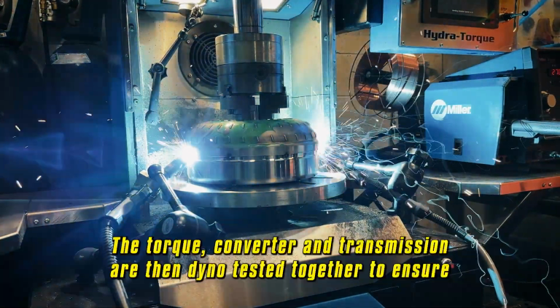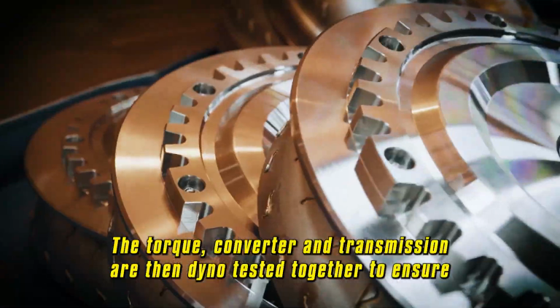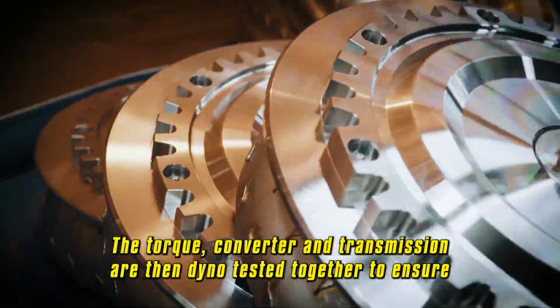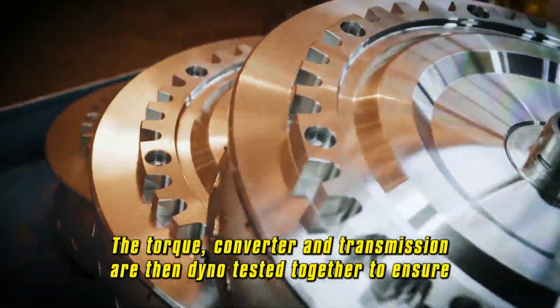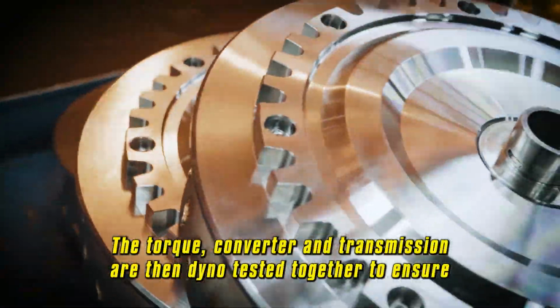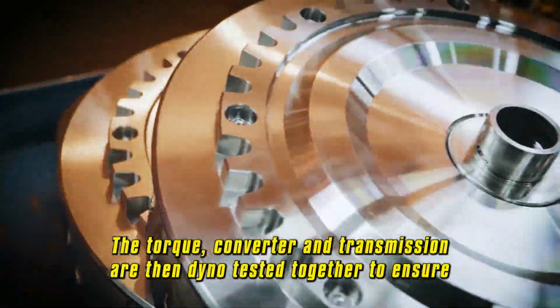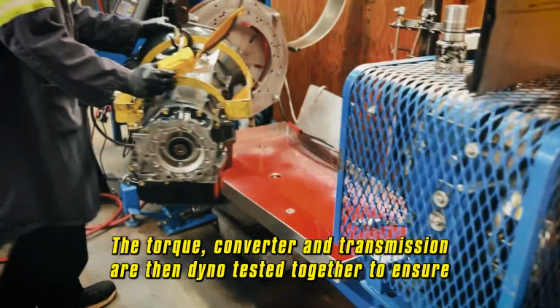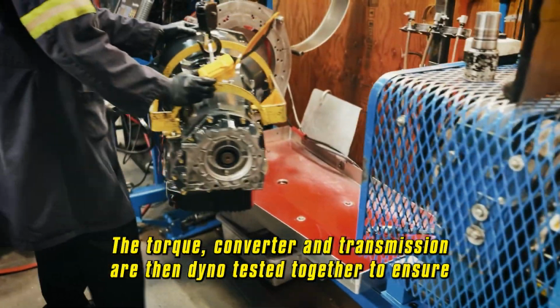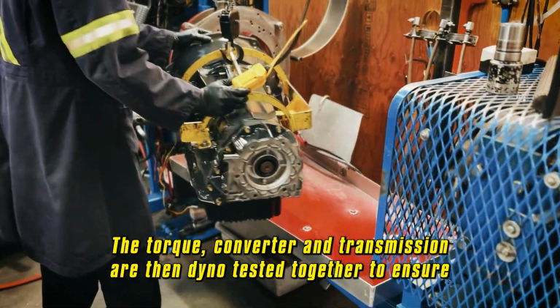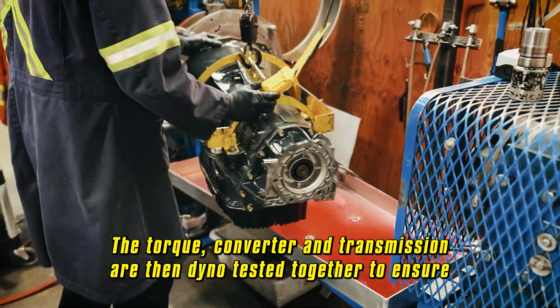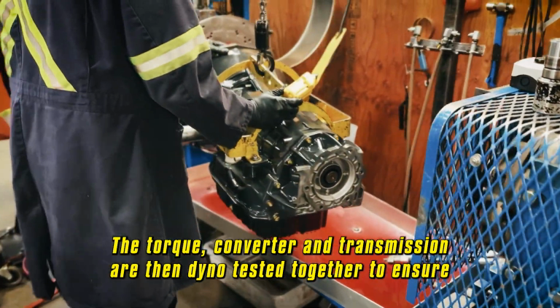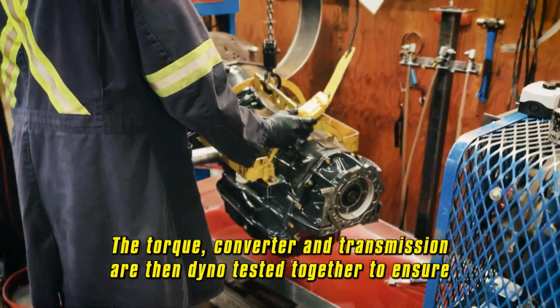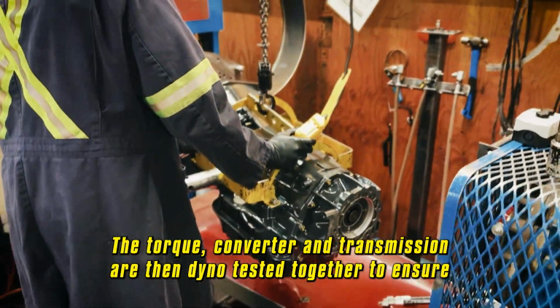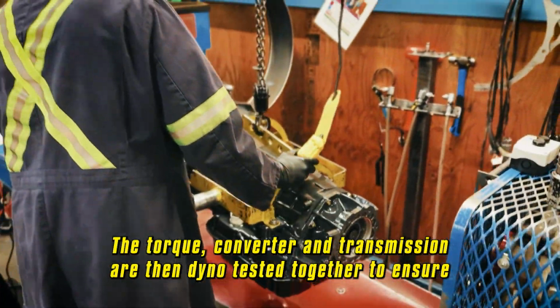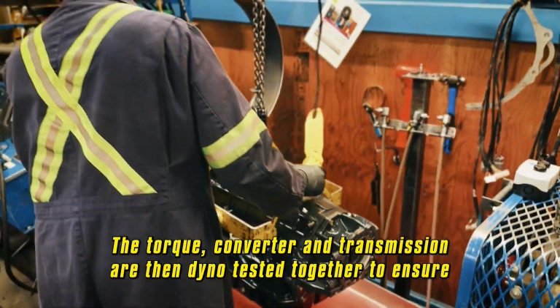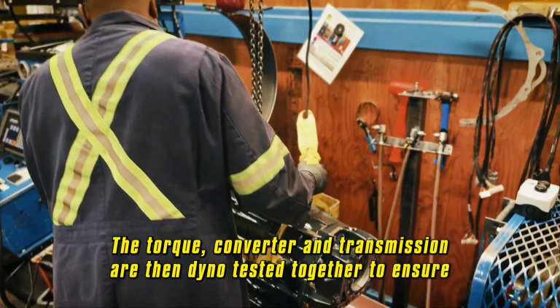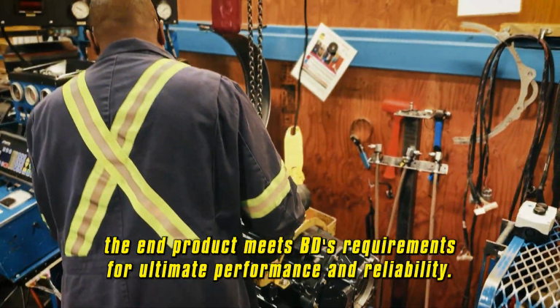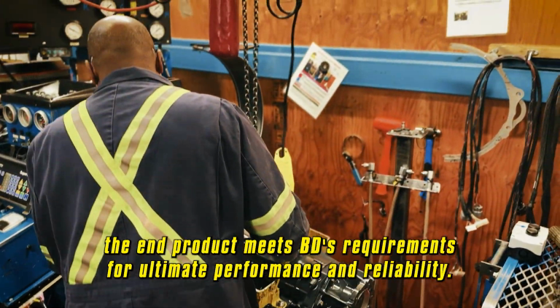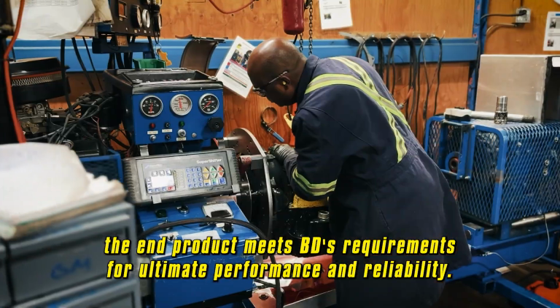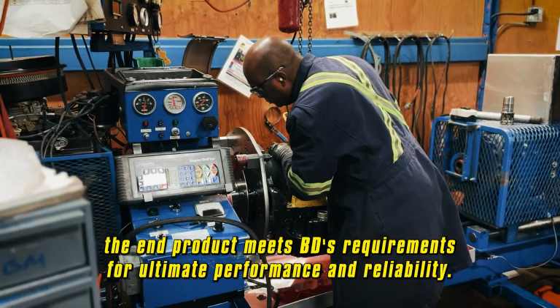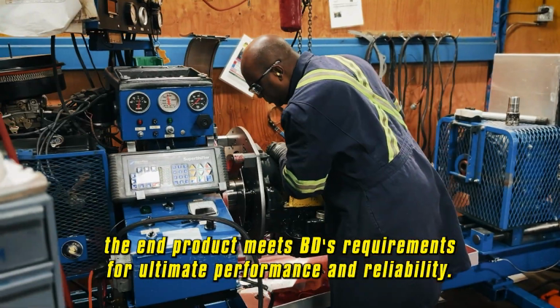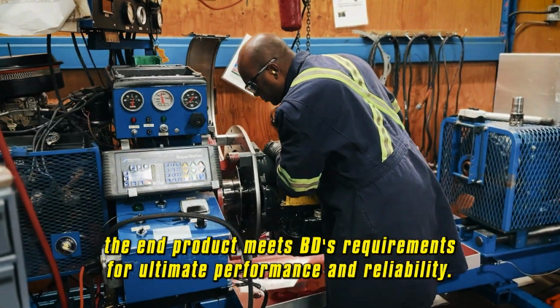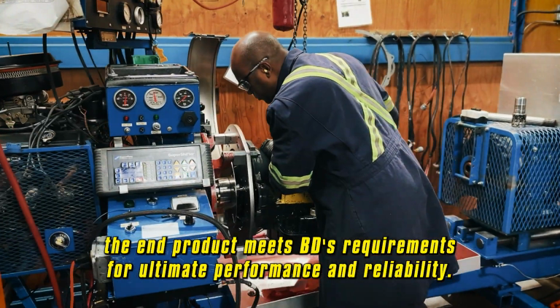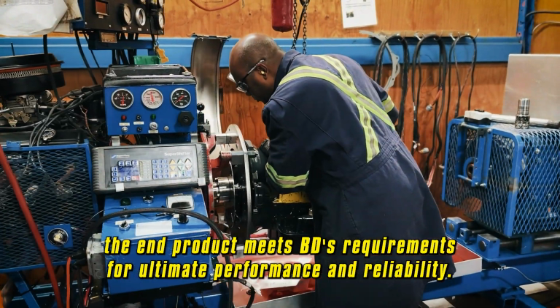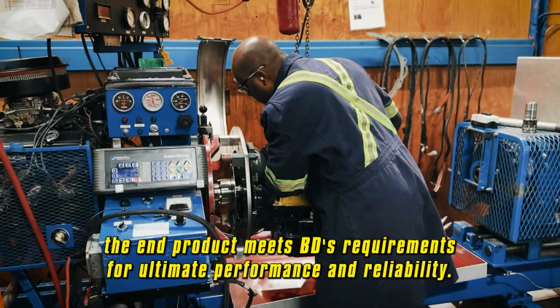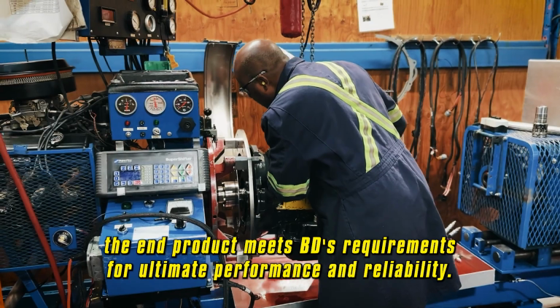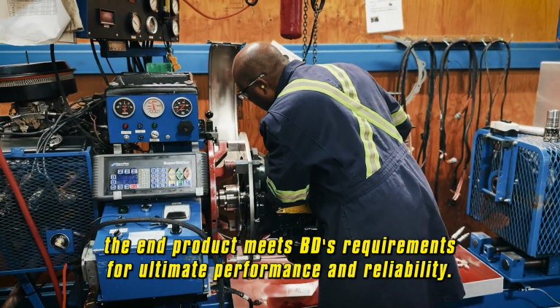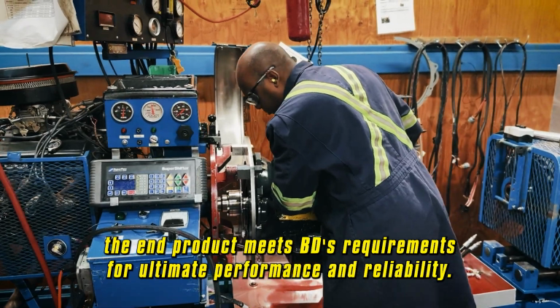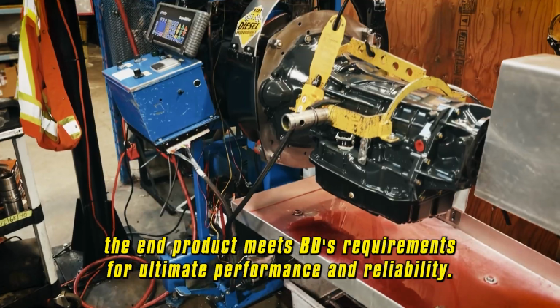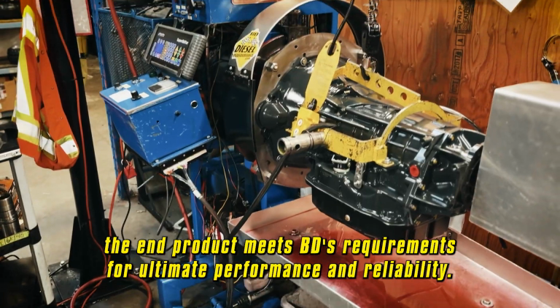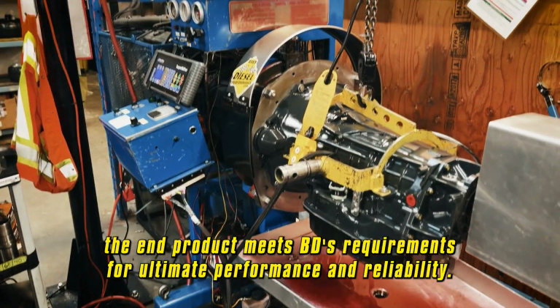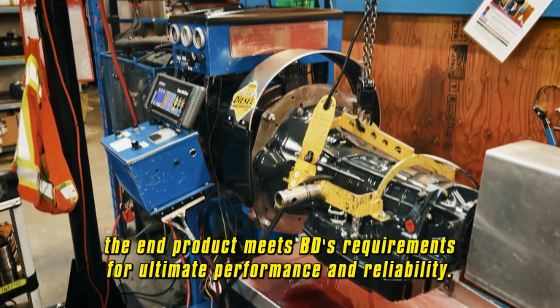The torque converter and transmission are then dyno tested together to ensure the end product meets BD's requirements for ultimate performance and reliability.